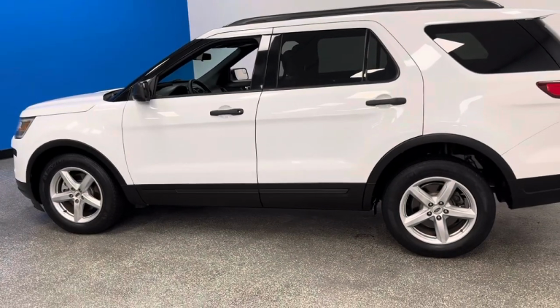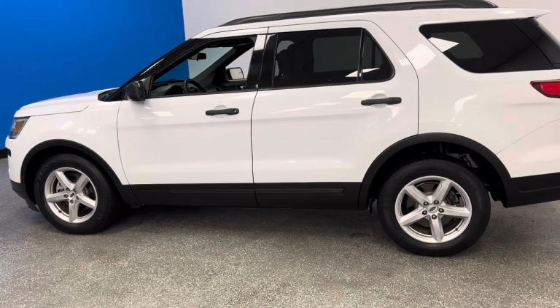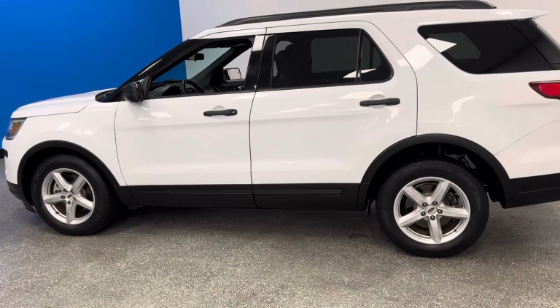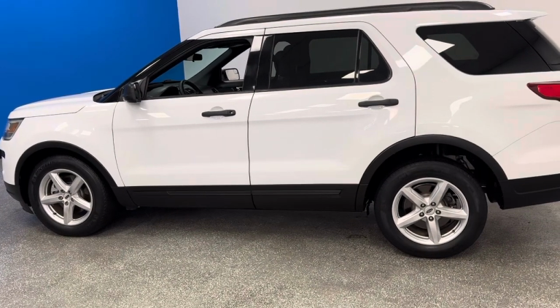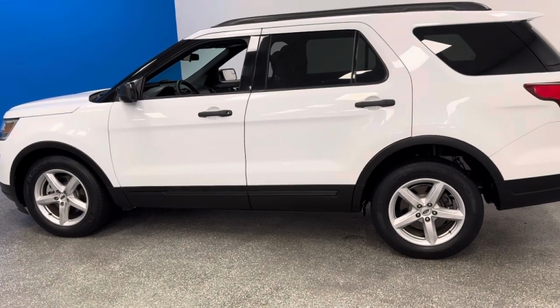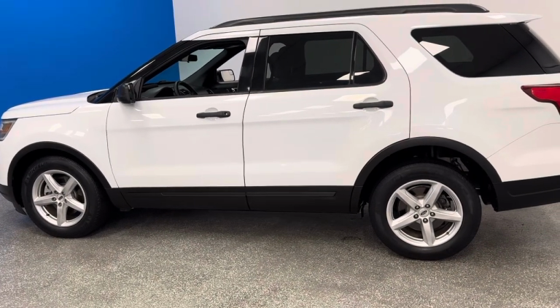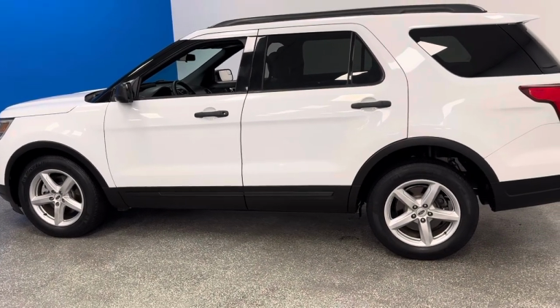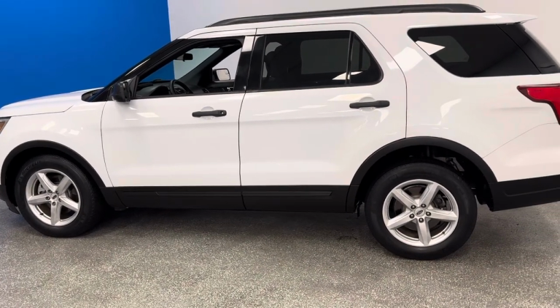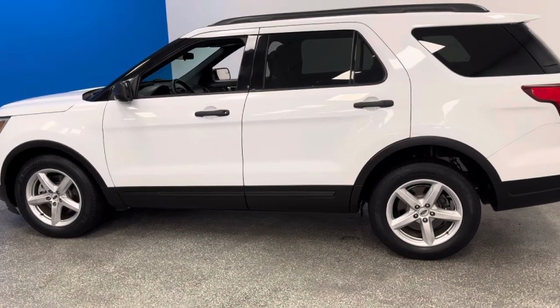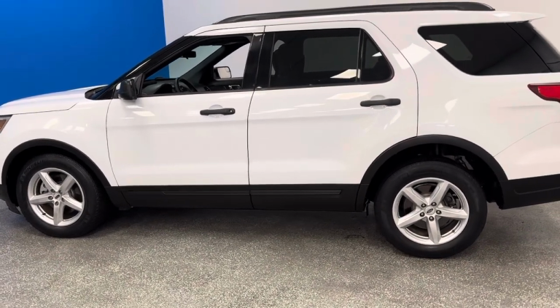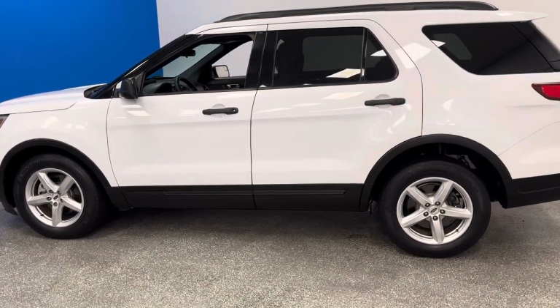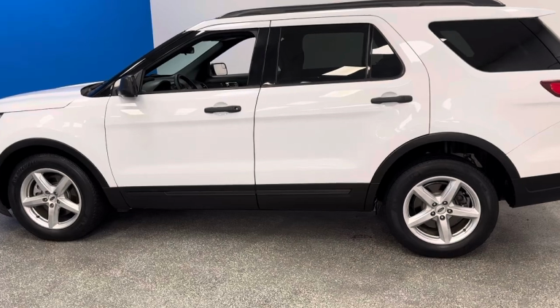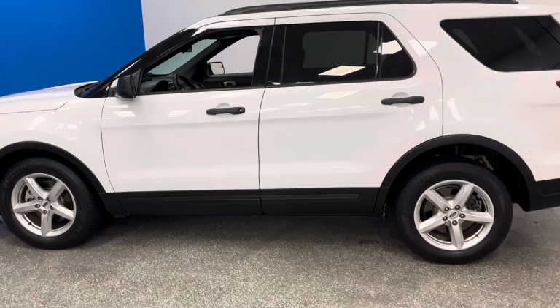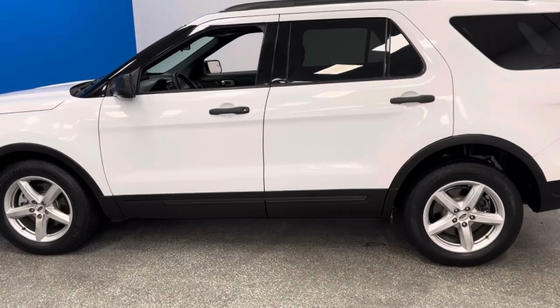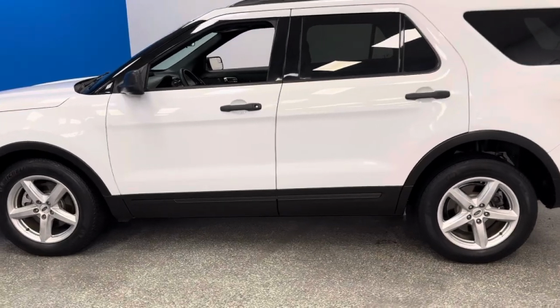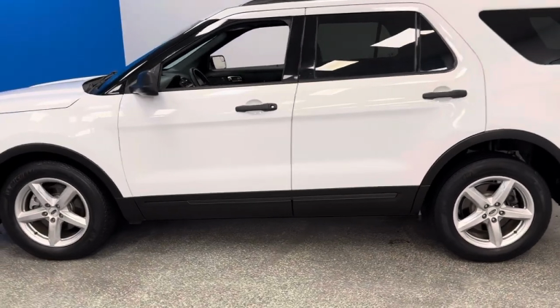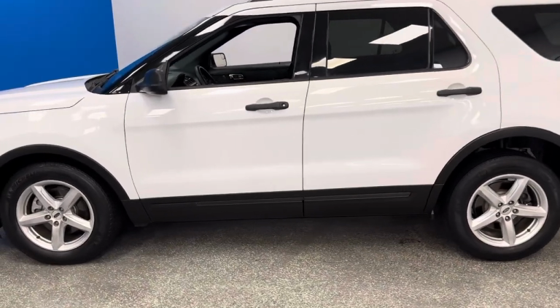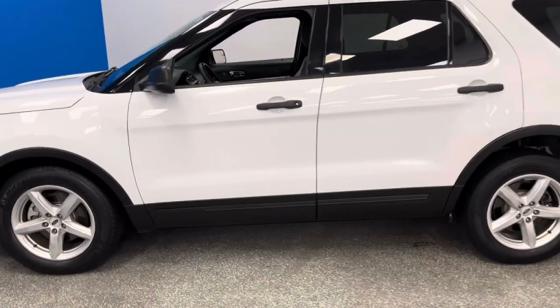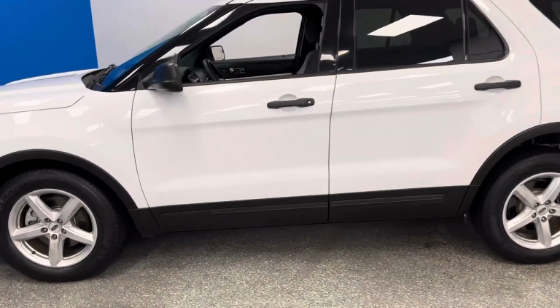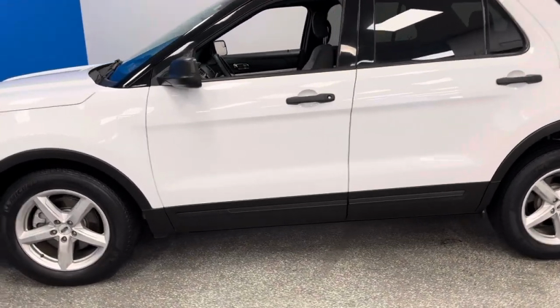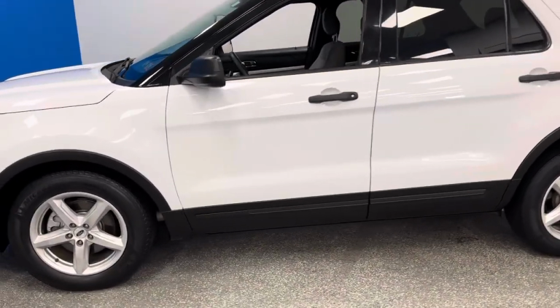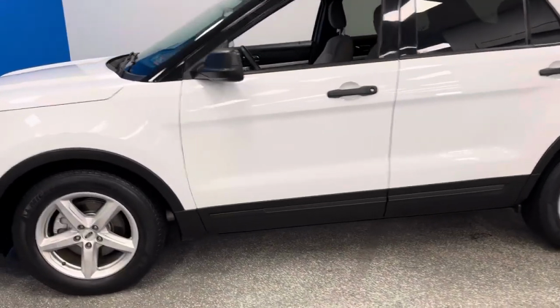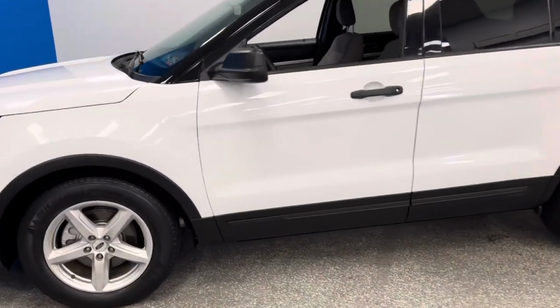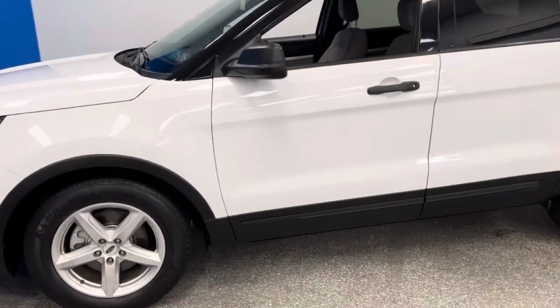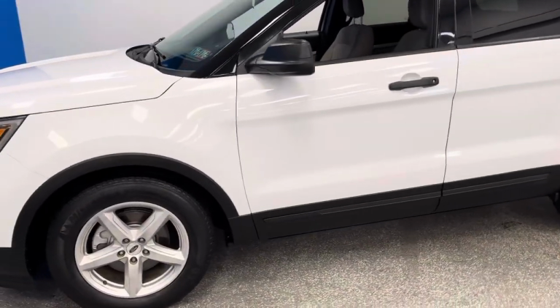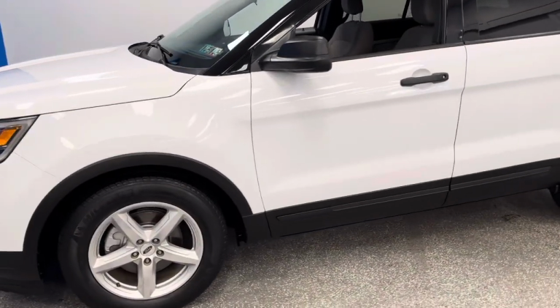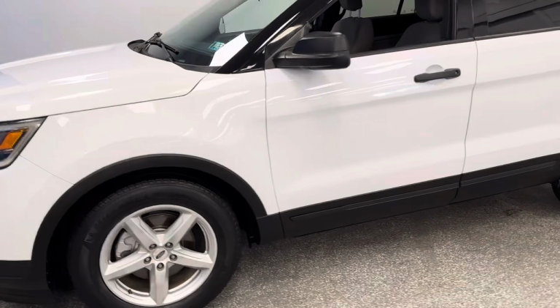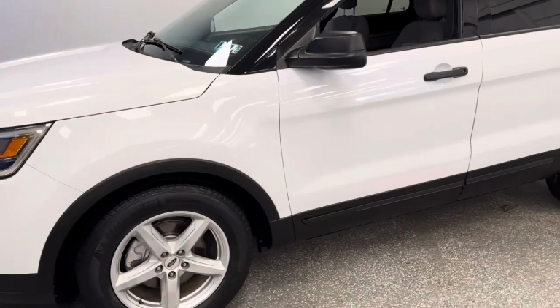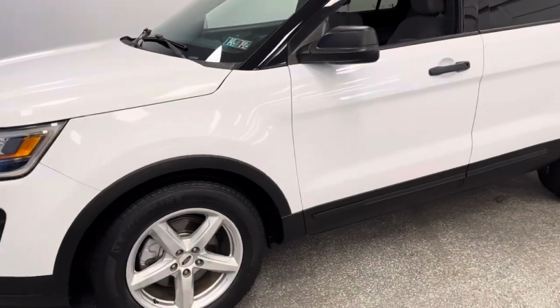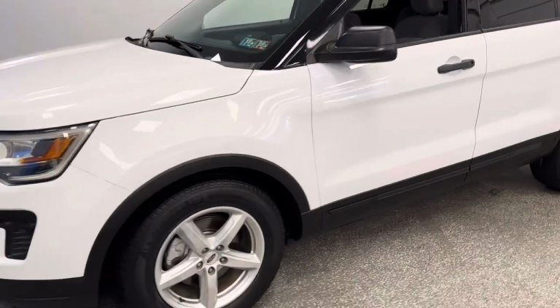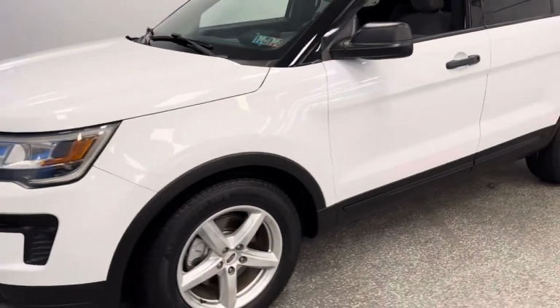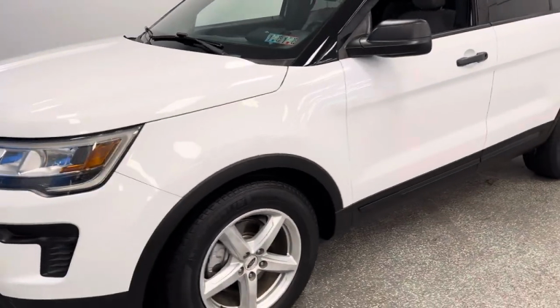We're at Auto Direct Cars and Corvettes, America's largest pre-owned Corvette destination. 150 Z06 Grand Sport ZL1s, C8s, C7s, and American Muscle.